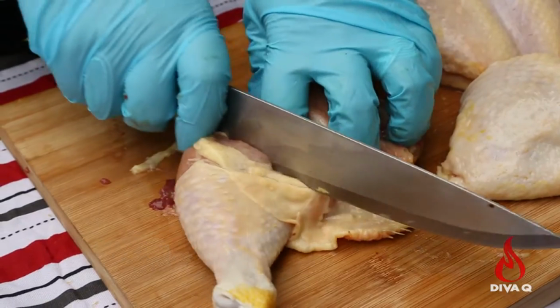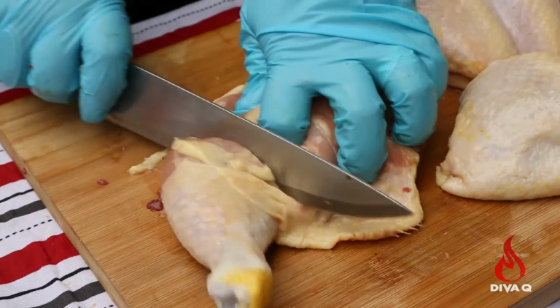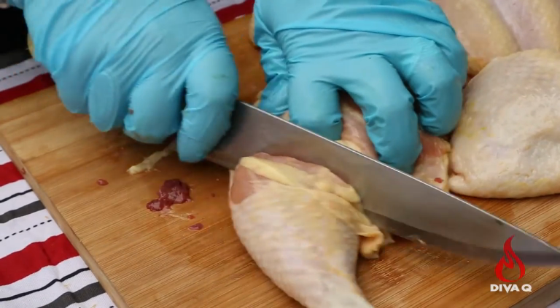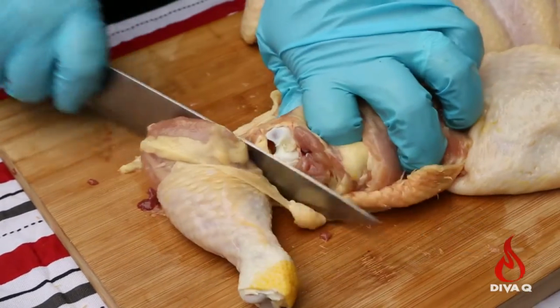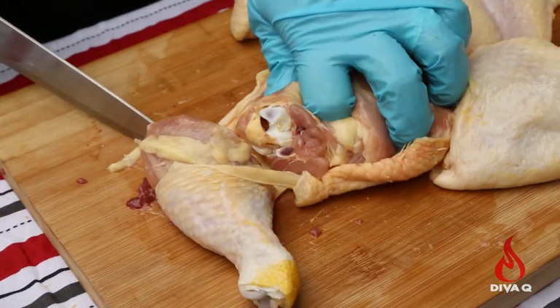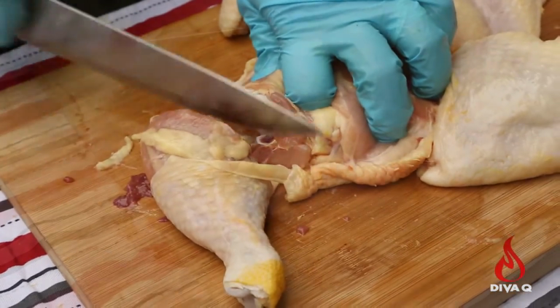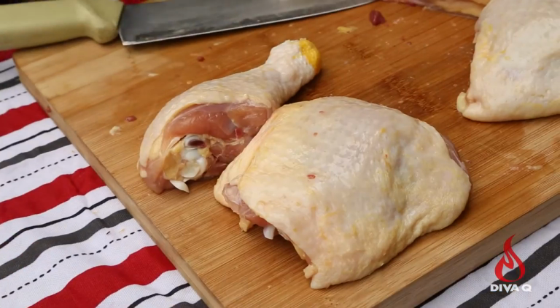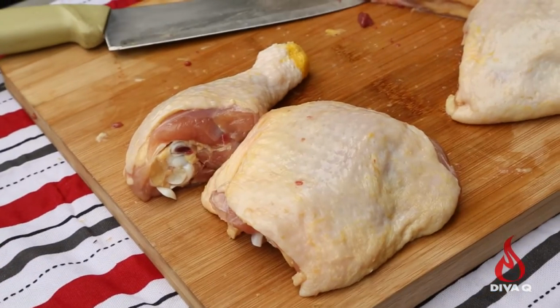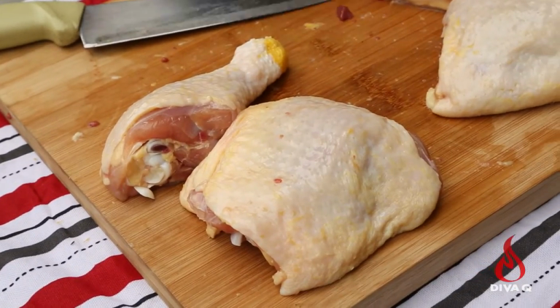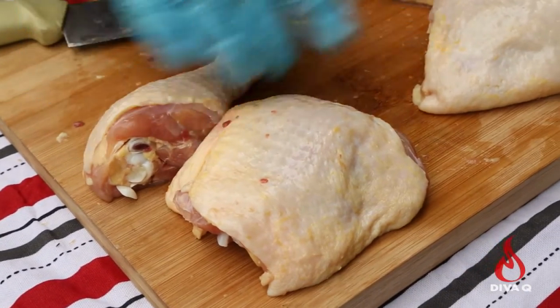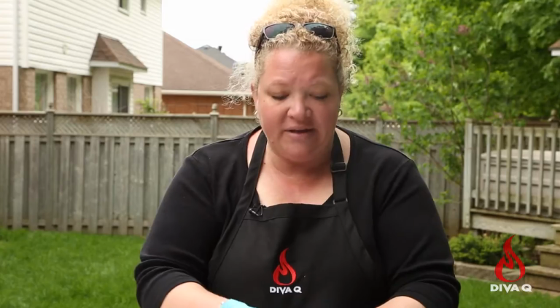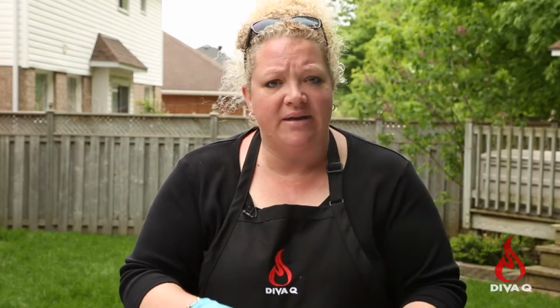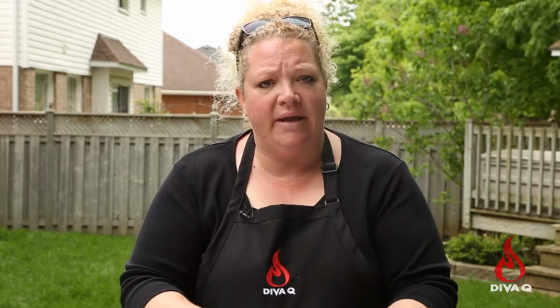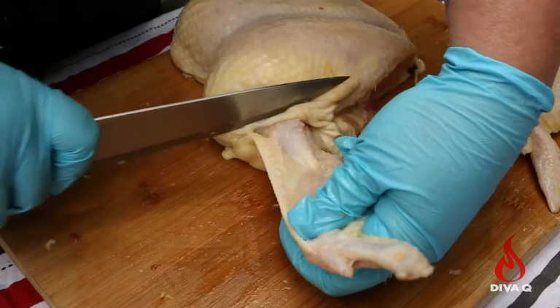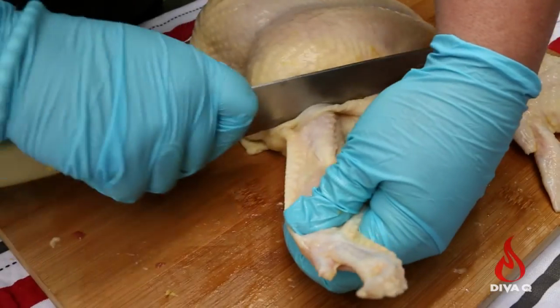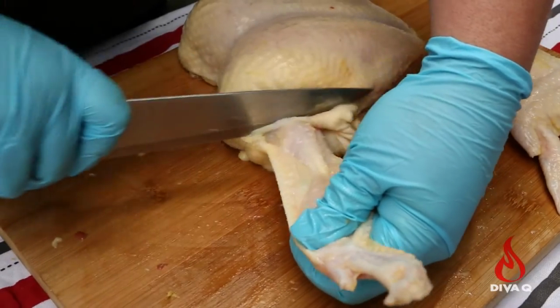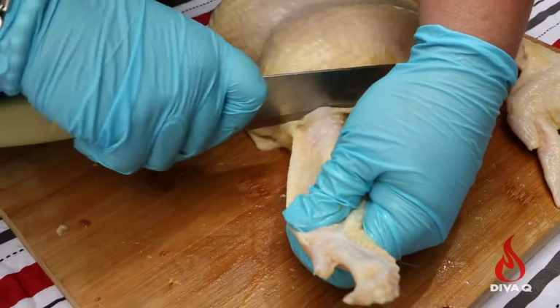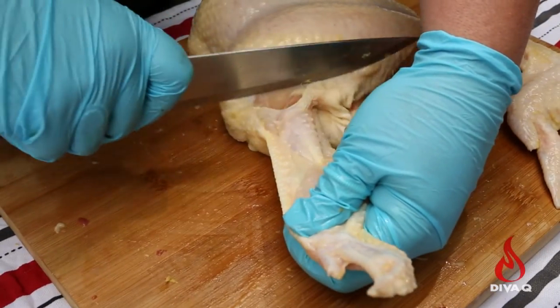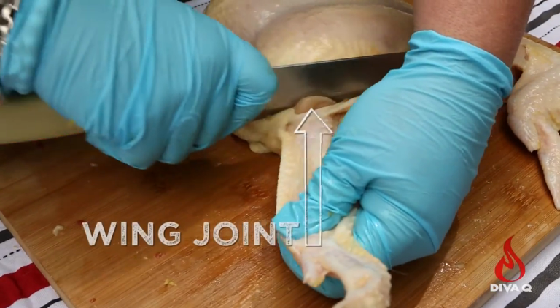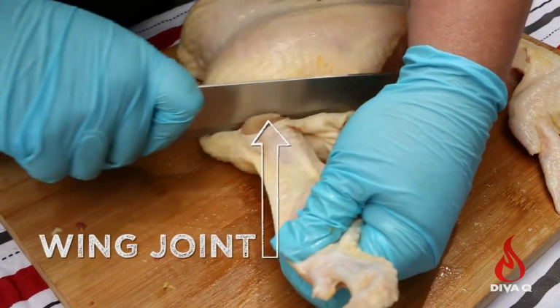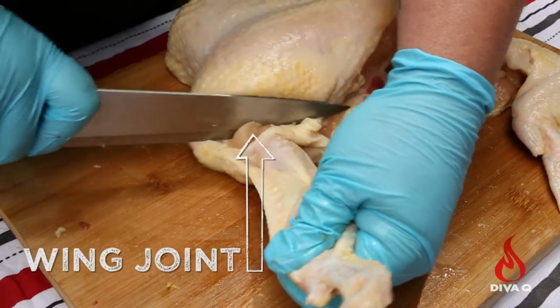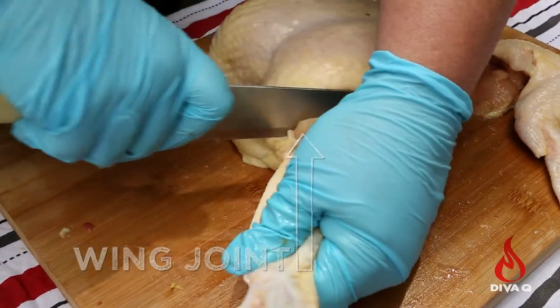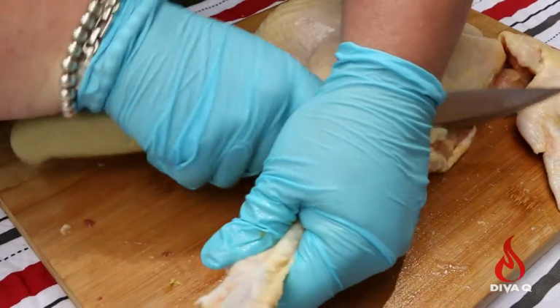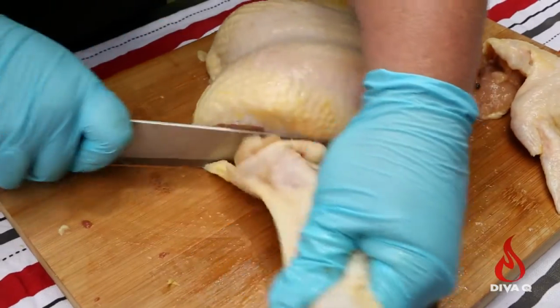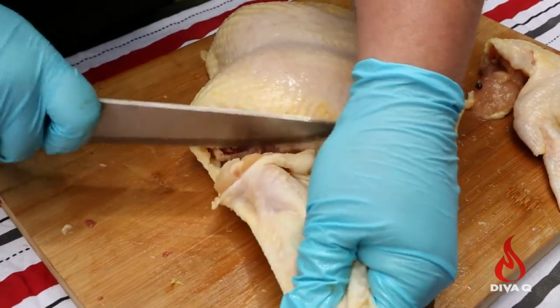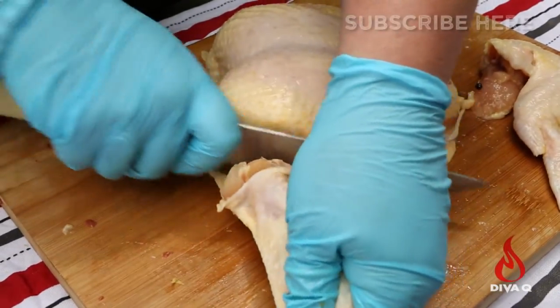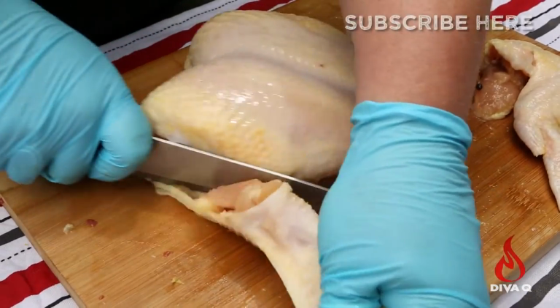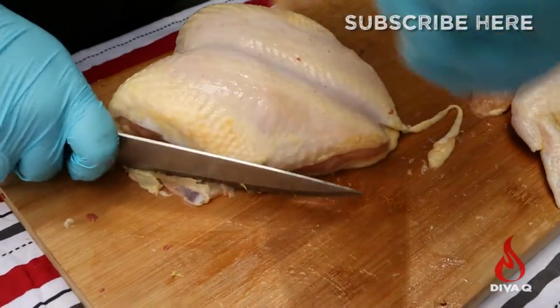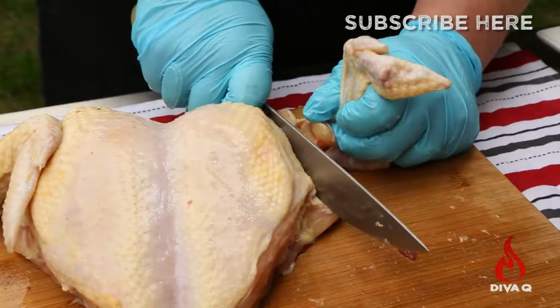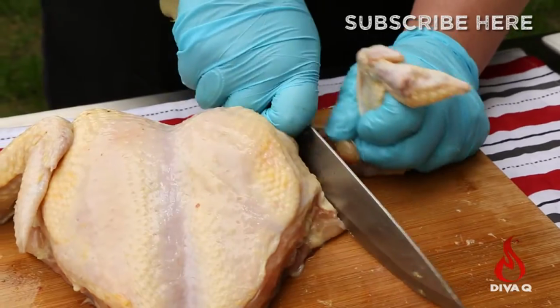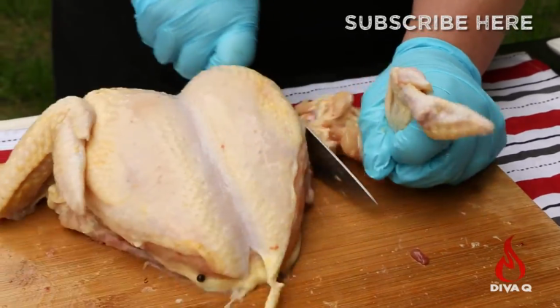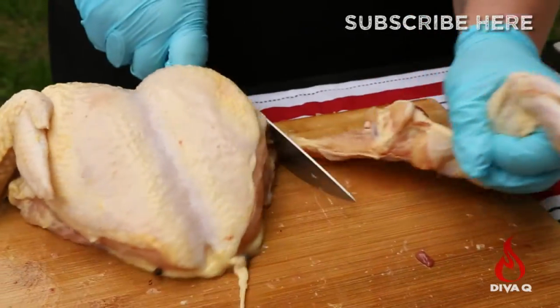And then you have a leg and a thigh. When you've done that for both sides, go back to your breast and wings. Pull the wing out — you can actually see where the joint is. Run your knife right behind the joint and cut straight down. Do that on the opposite side.